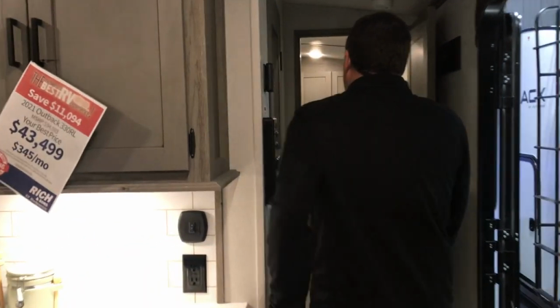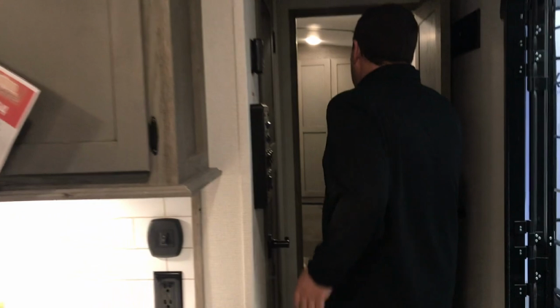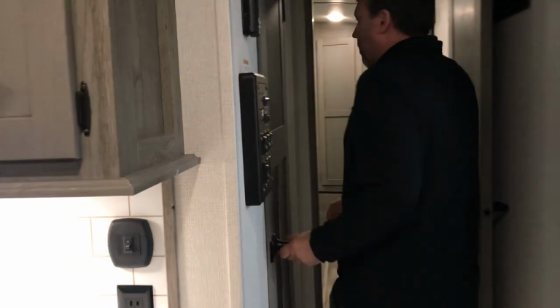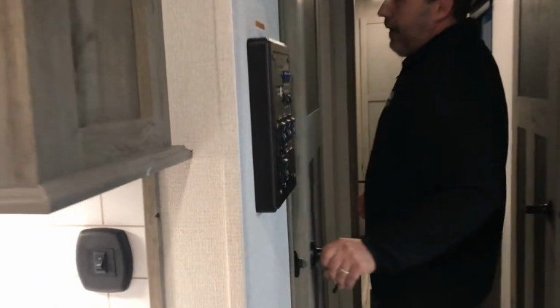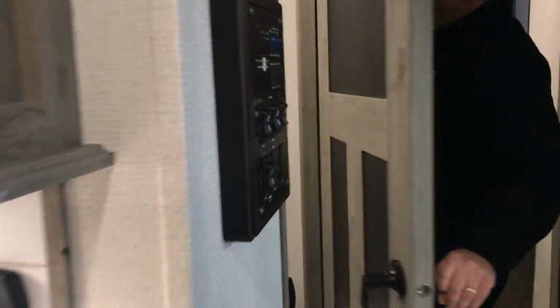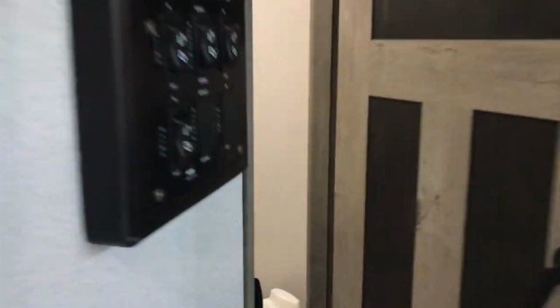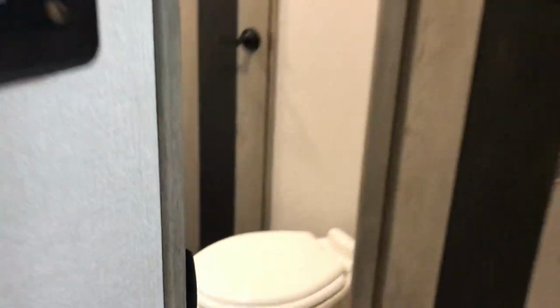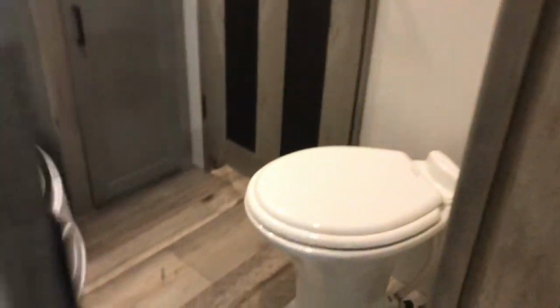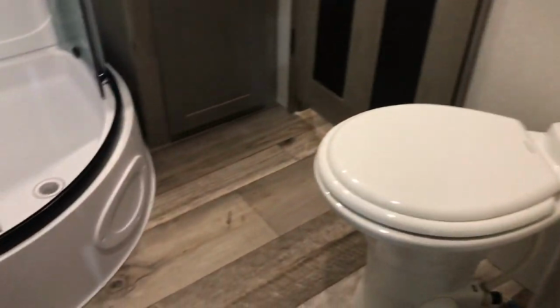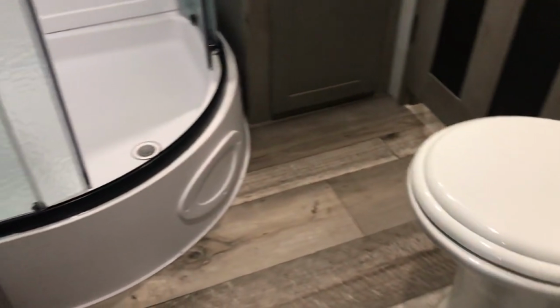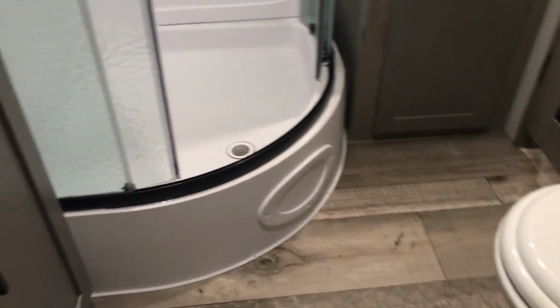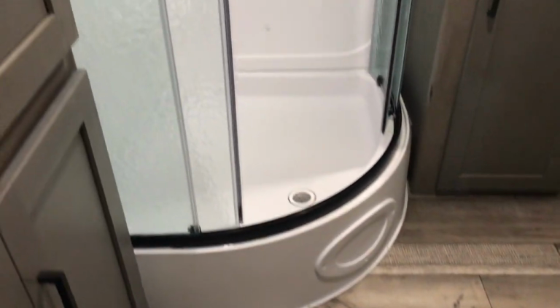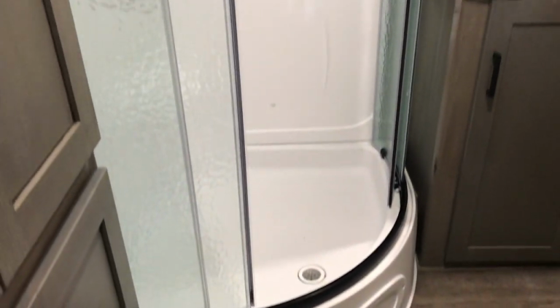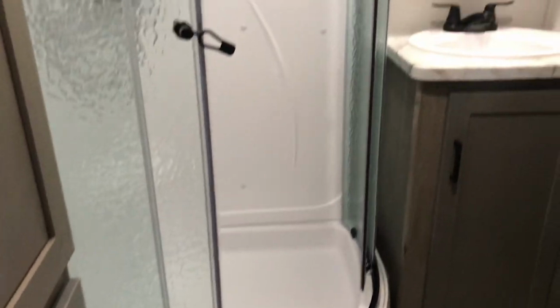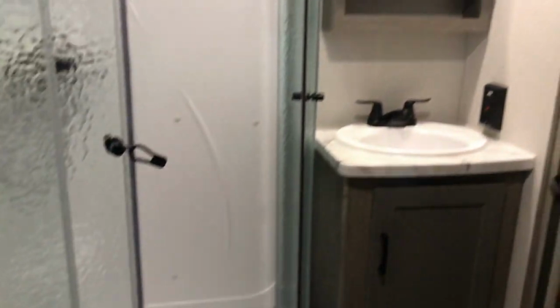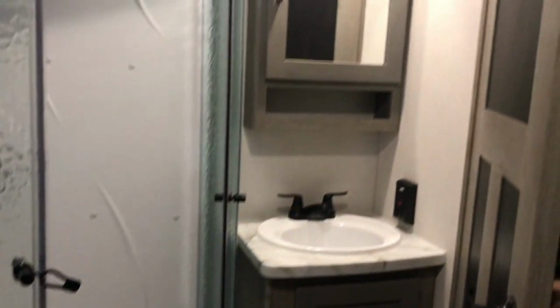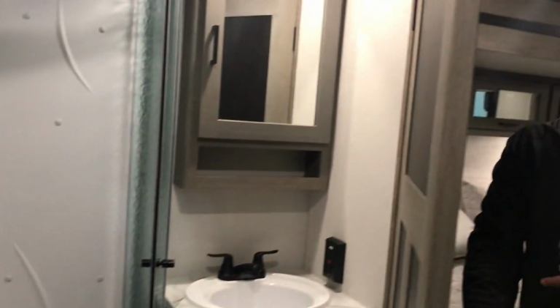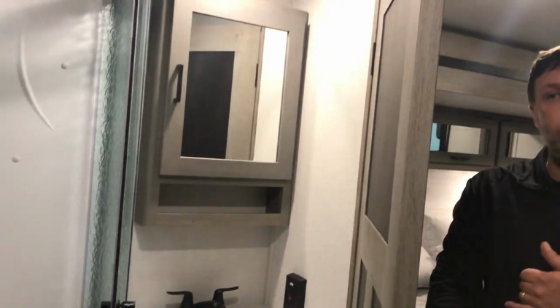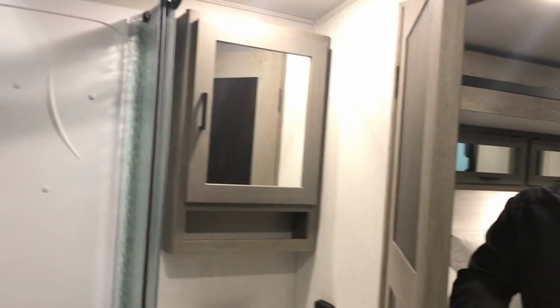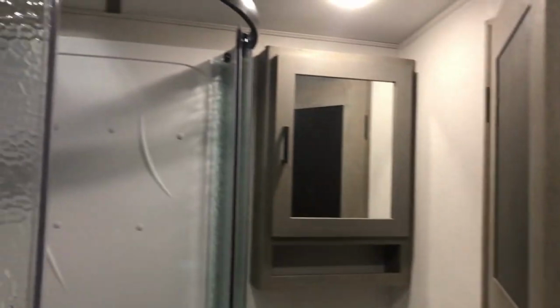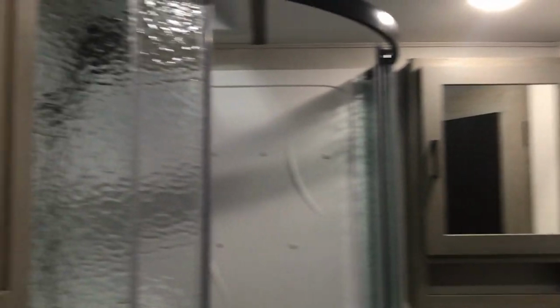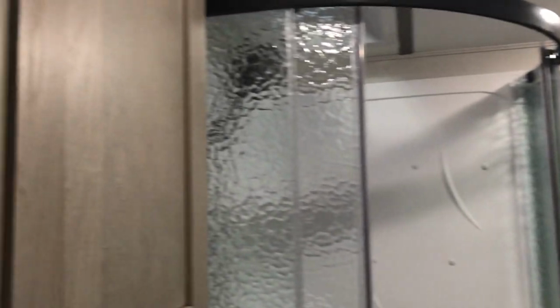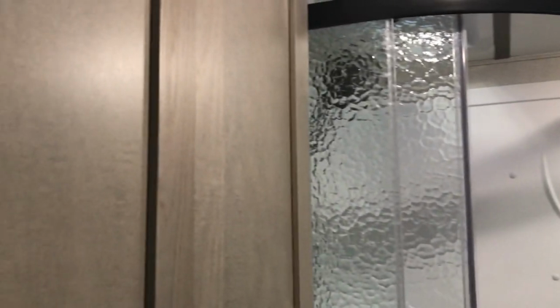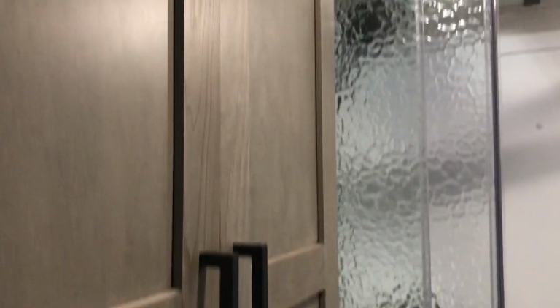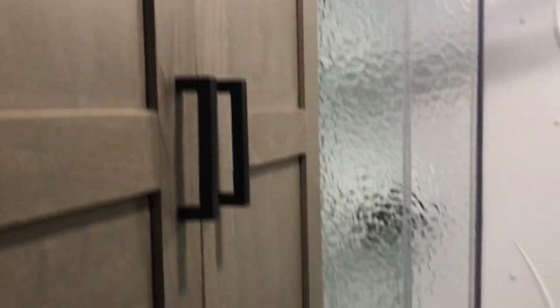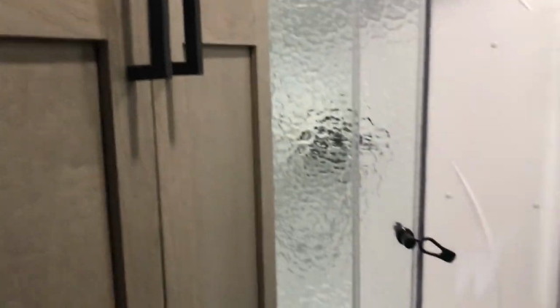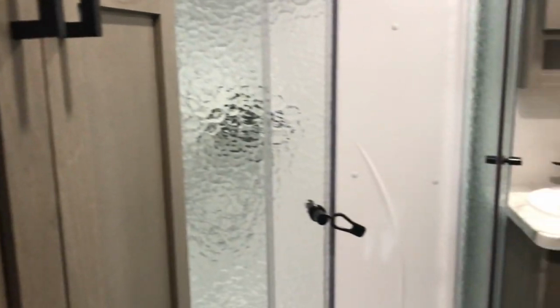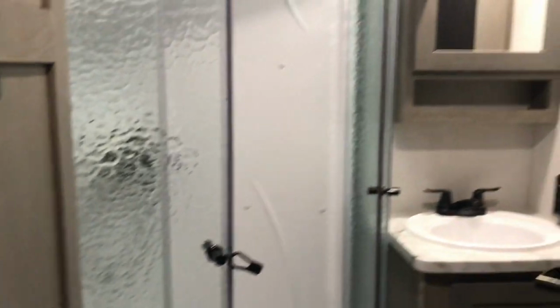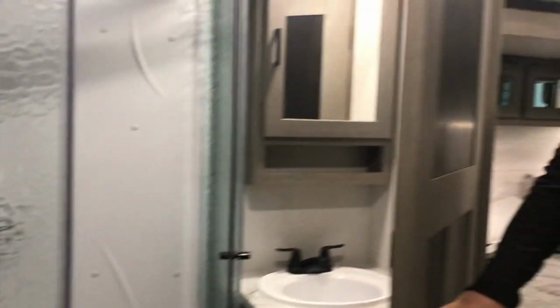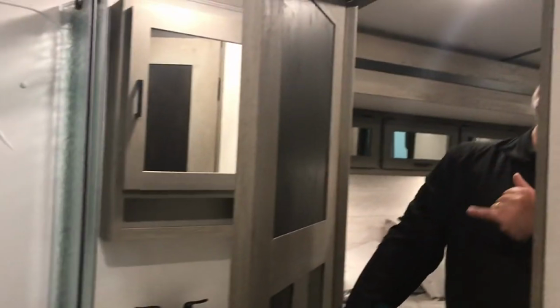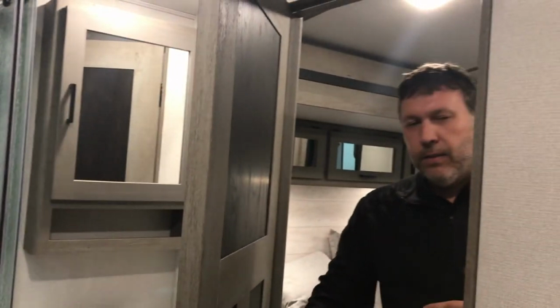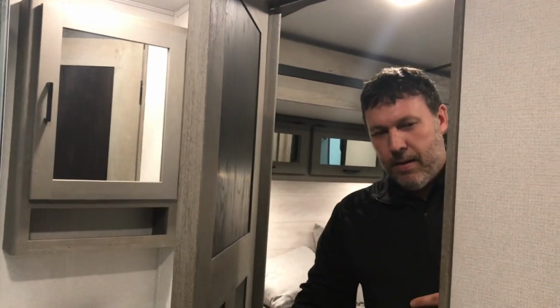As we walk back — bathroom. You're gonna have entrances from the hallway and the bedroom. Tons of storage. That nice corner shower setup also with a skylight there if you're a little bit taller.